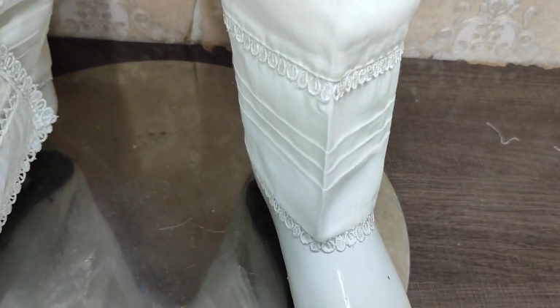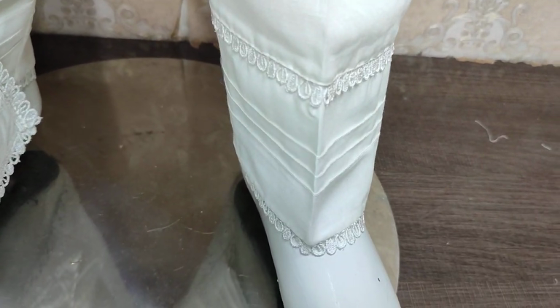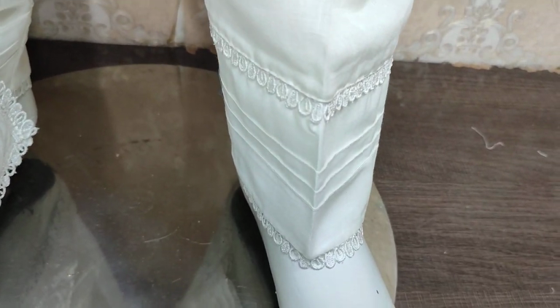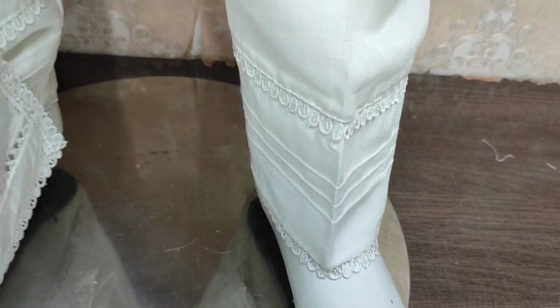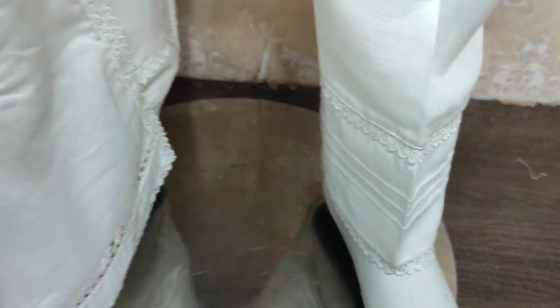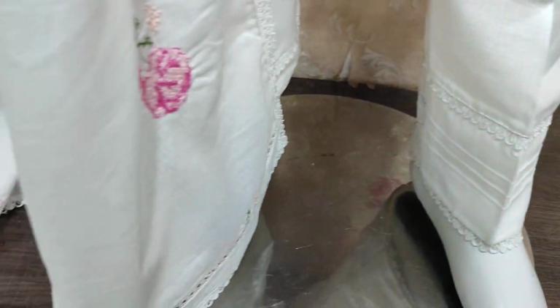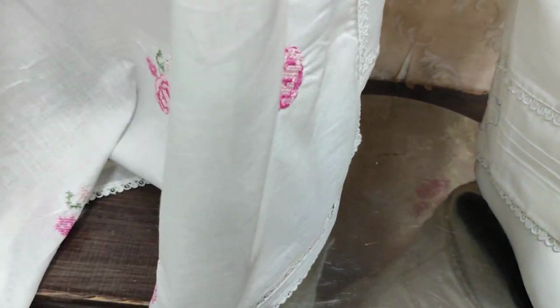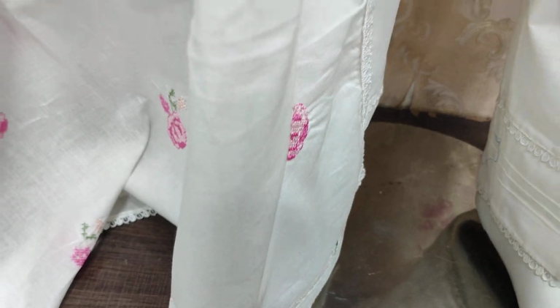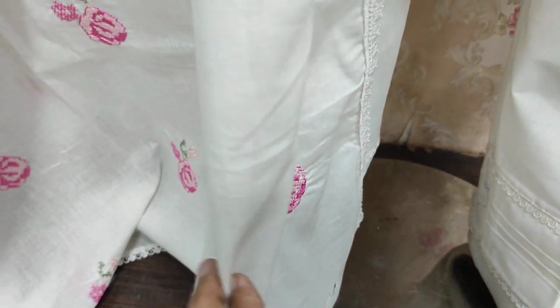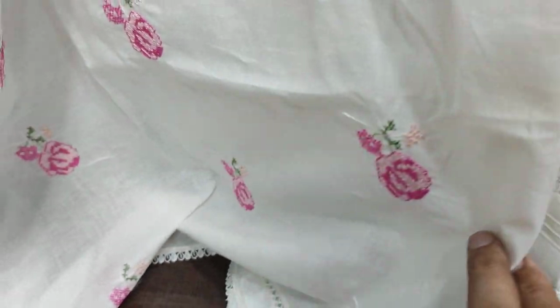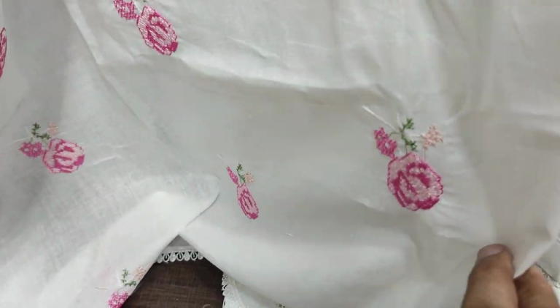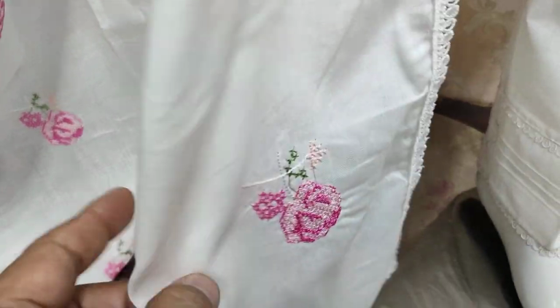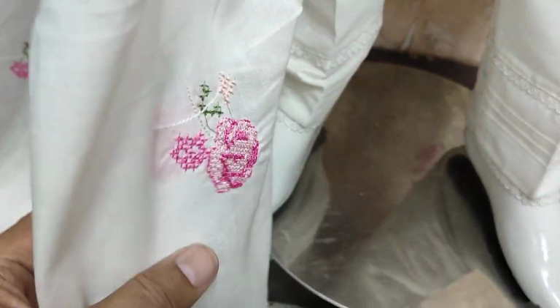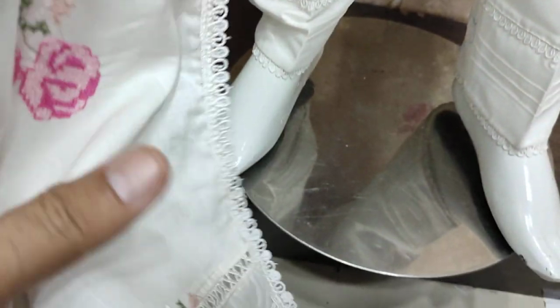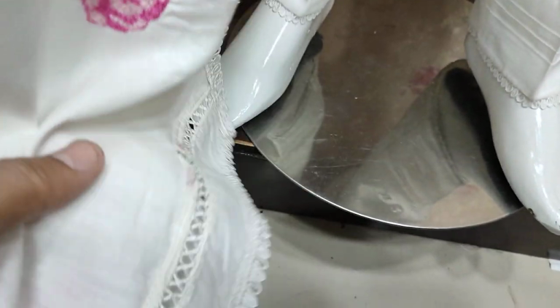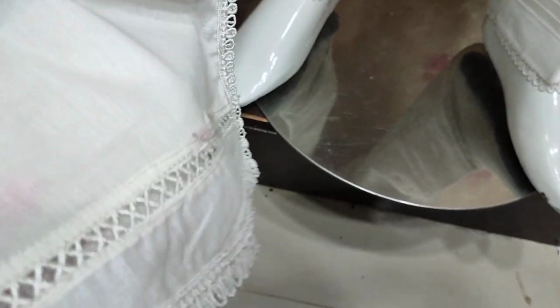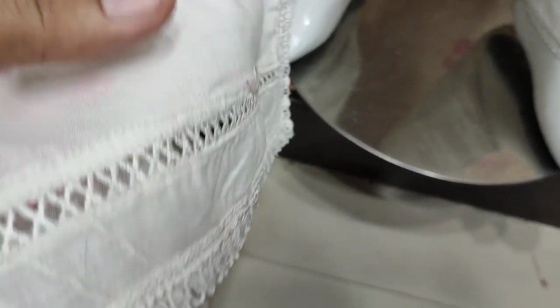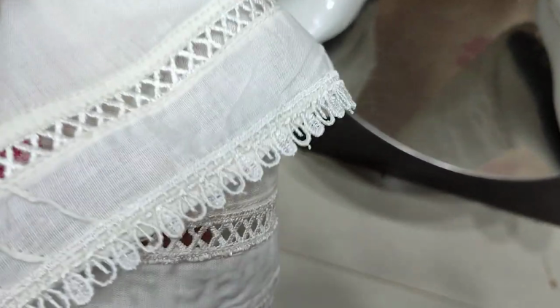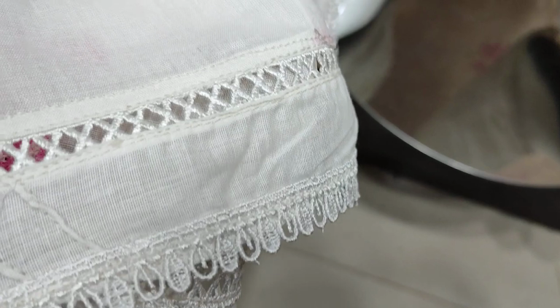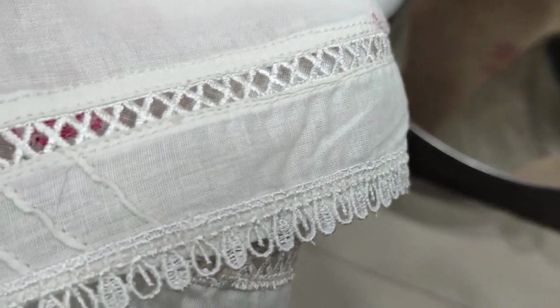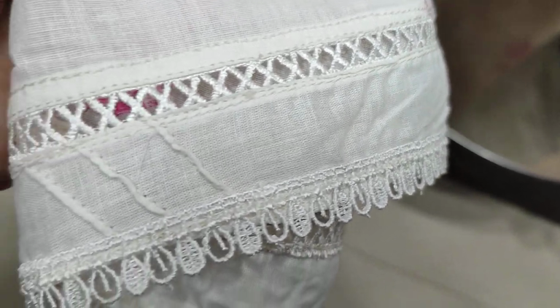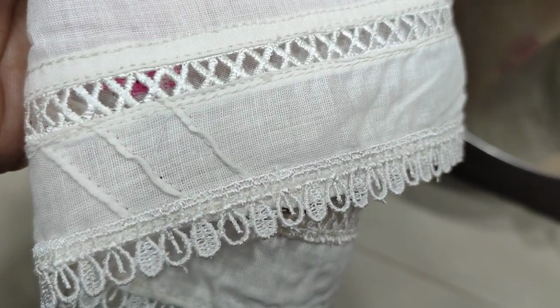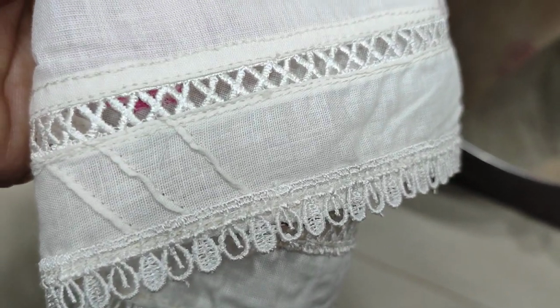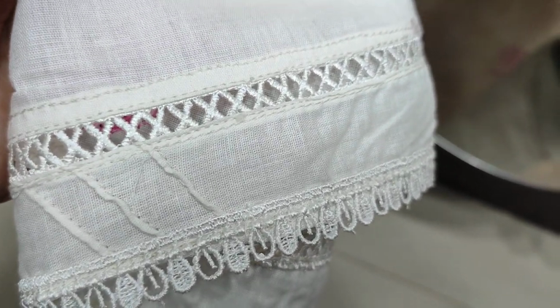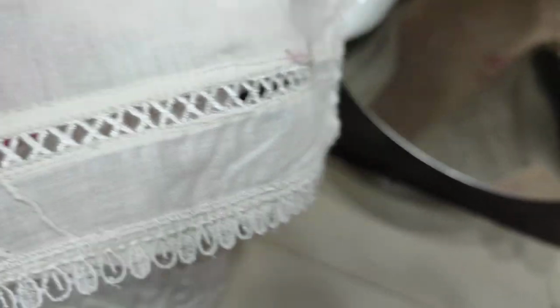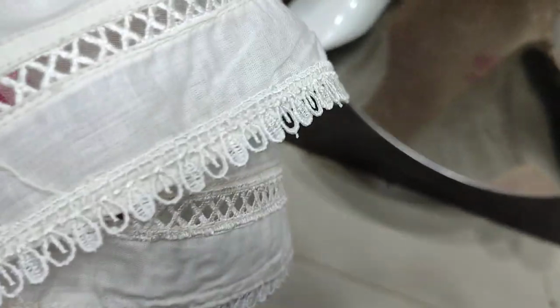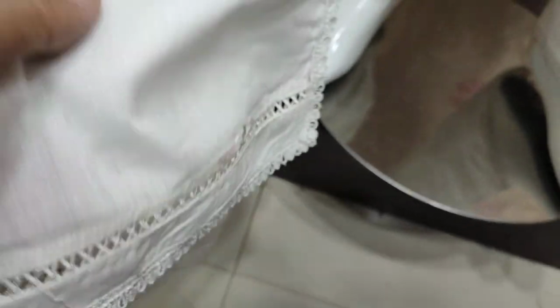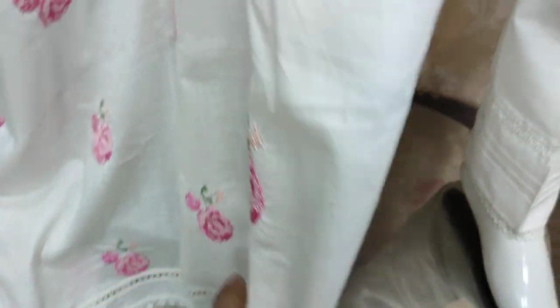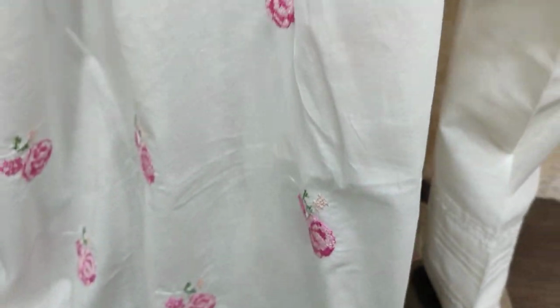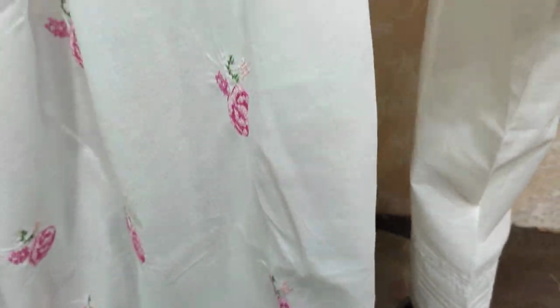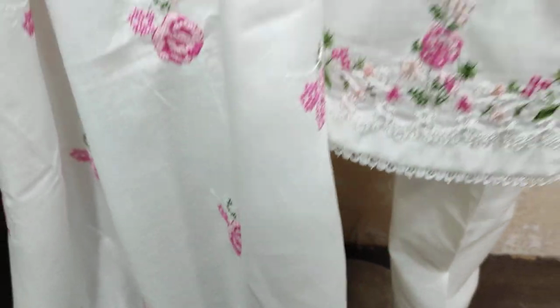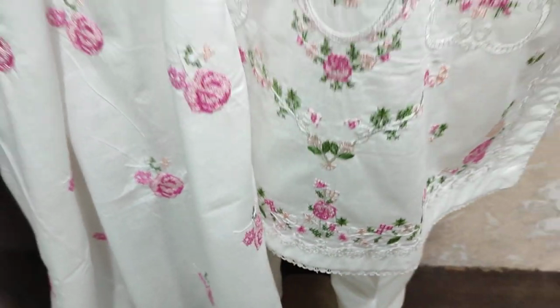This is the Trouser. This is the Lawn Fabric. This is the Ready Dupatta.